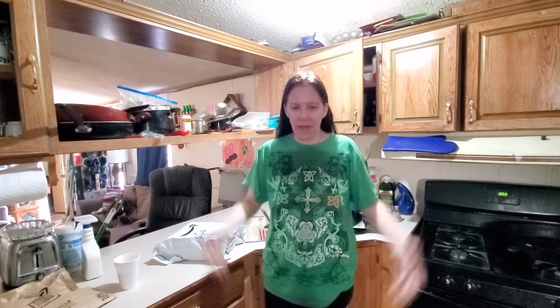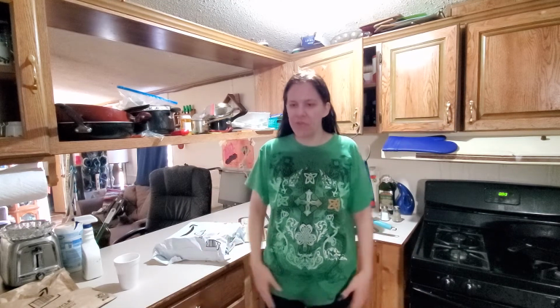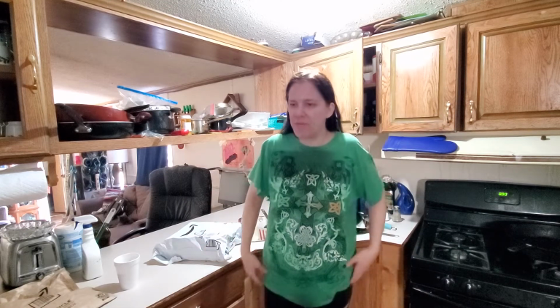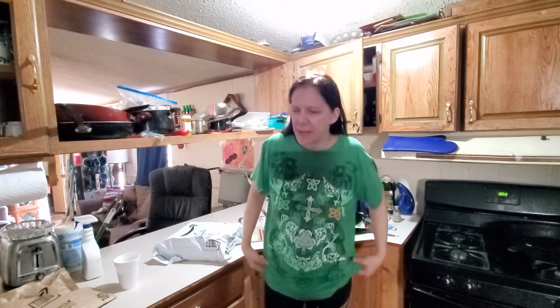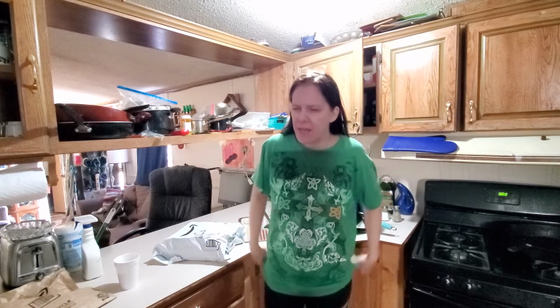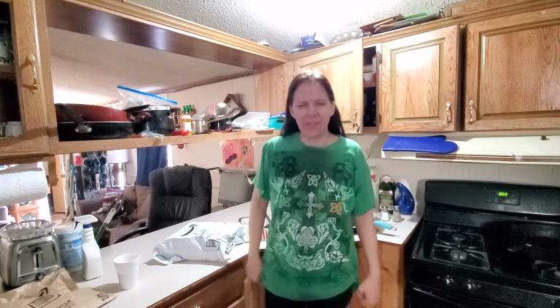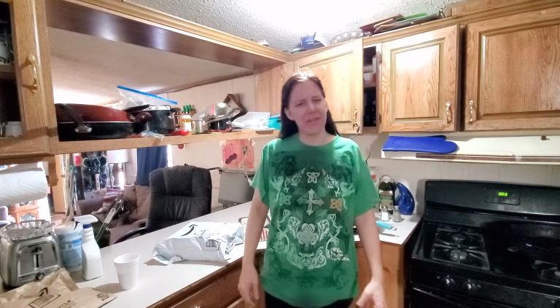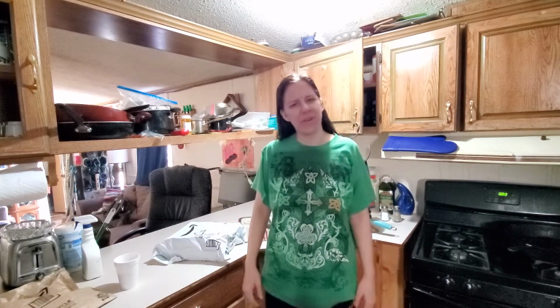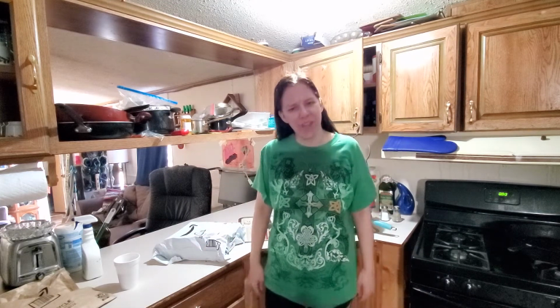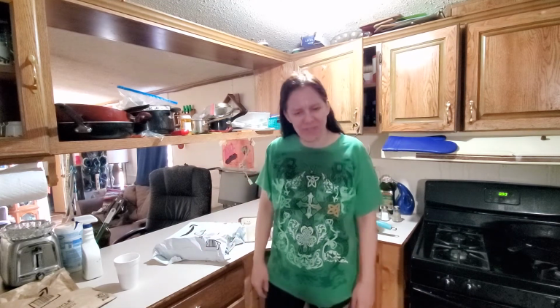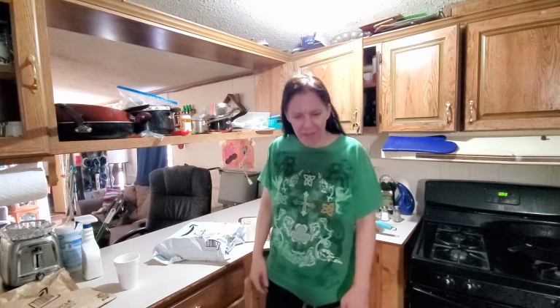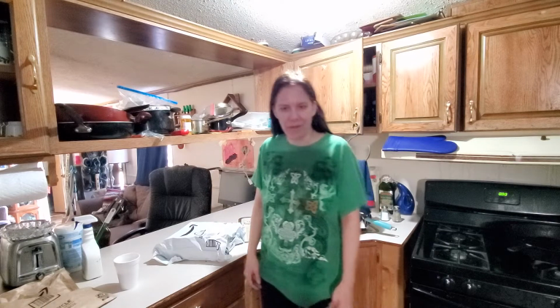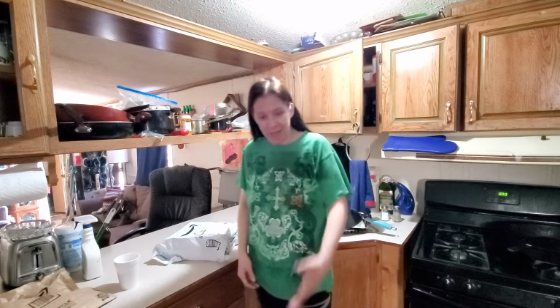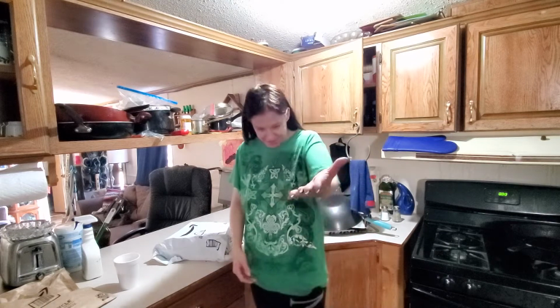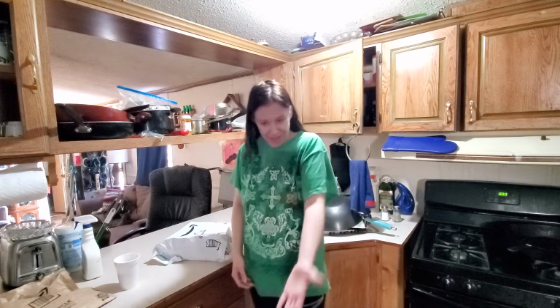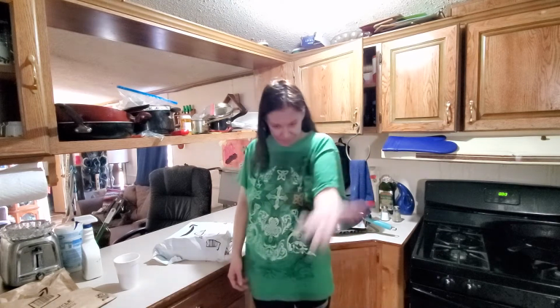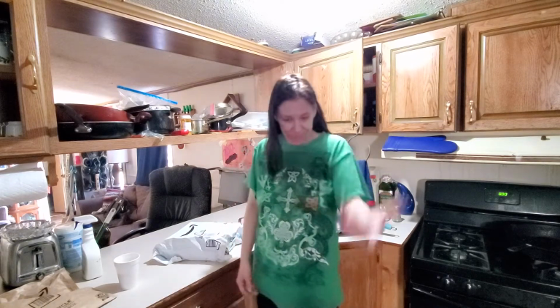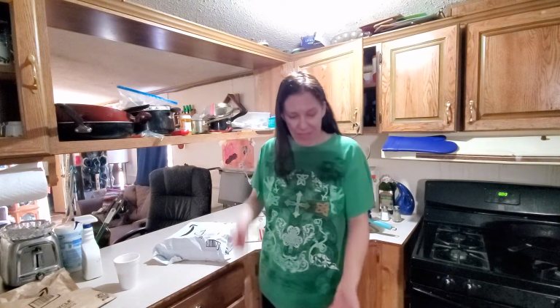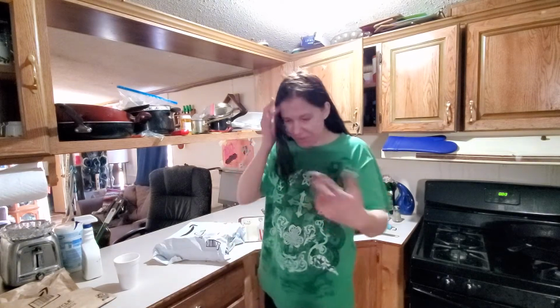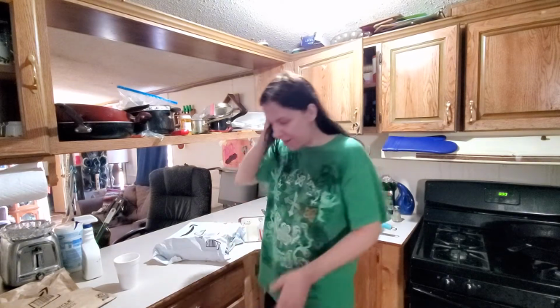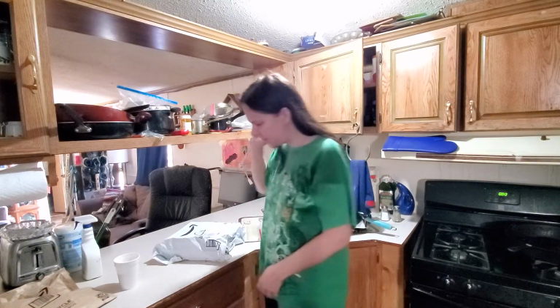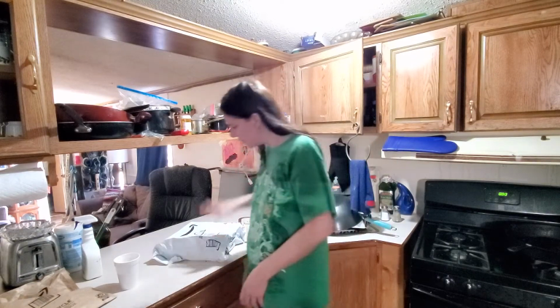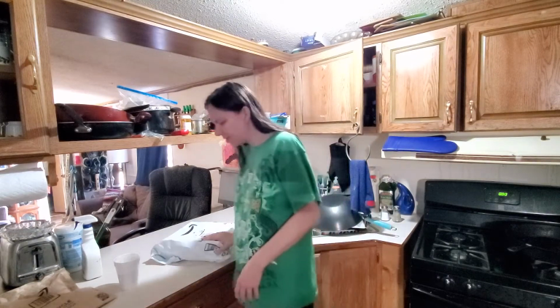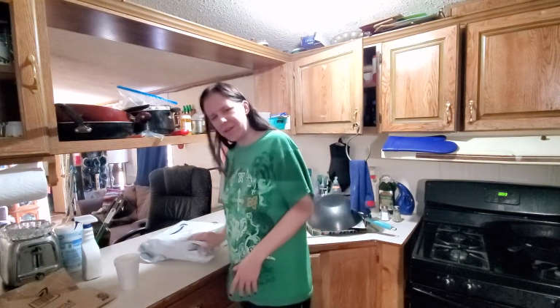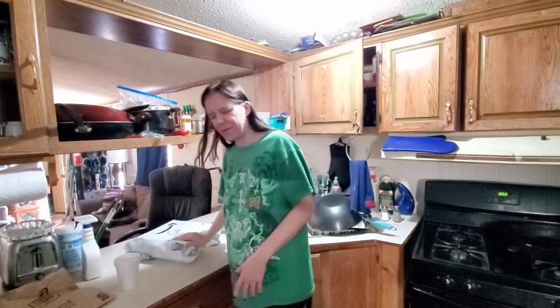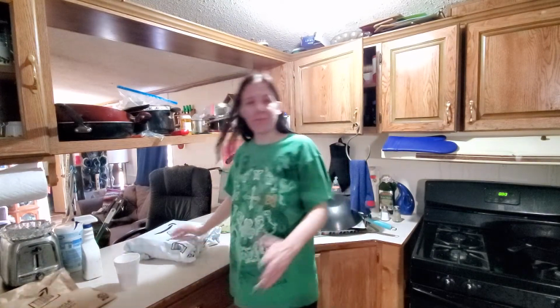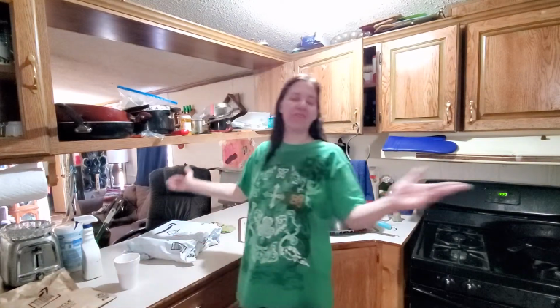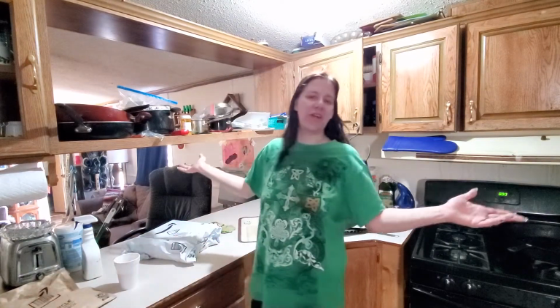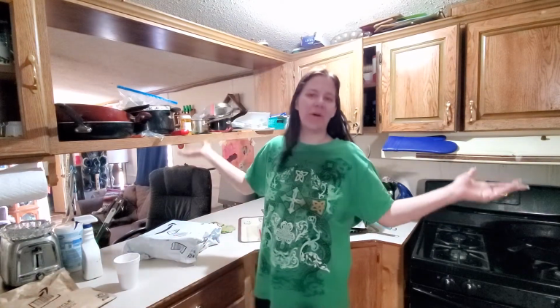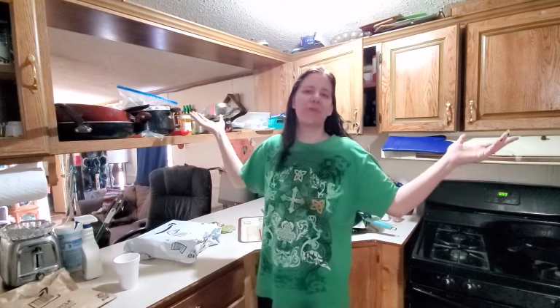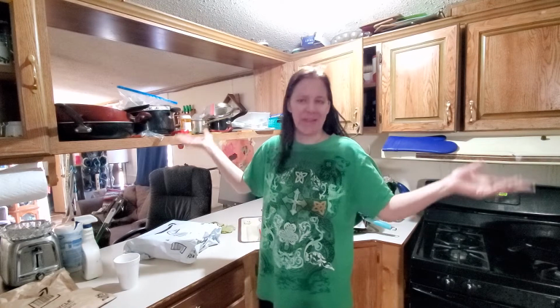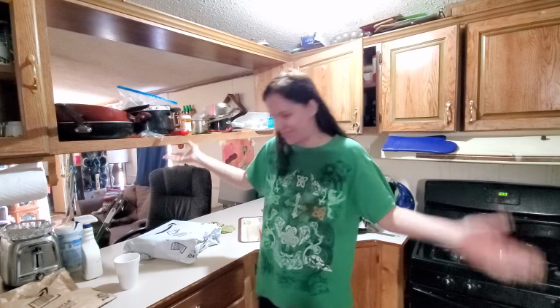I used to have one back in the 90s, that damn thing was heavy as hell, and it's the same length as mine. Welcome to my channel, and welcome to my banter.